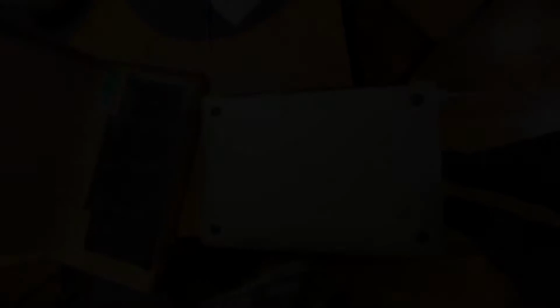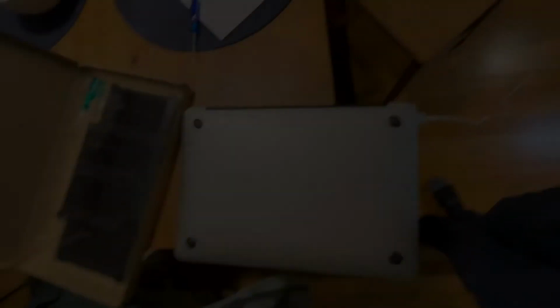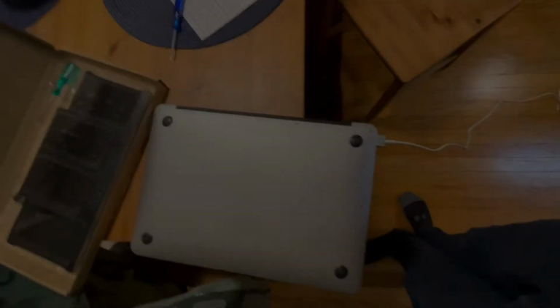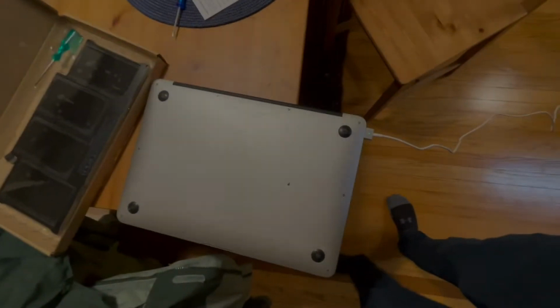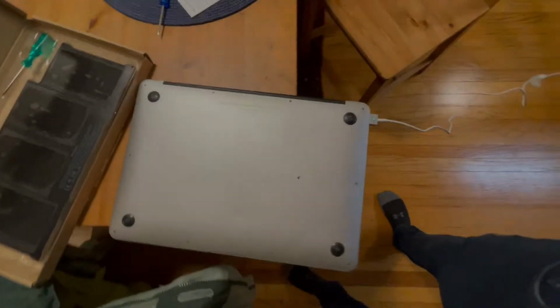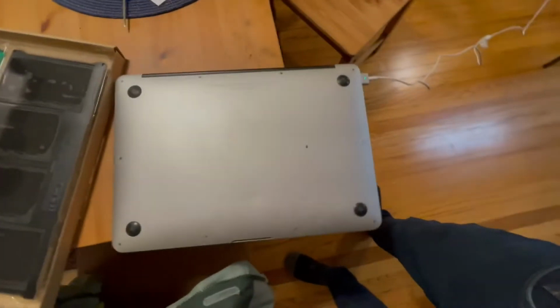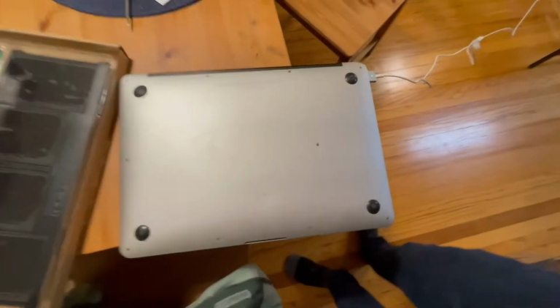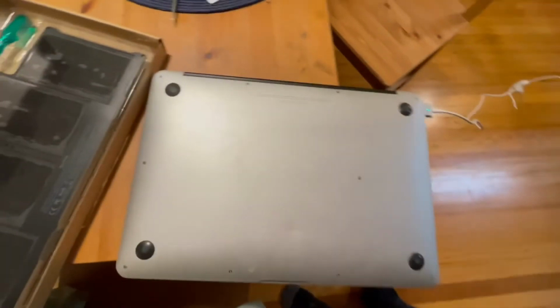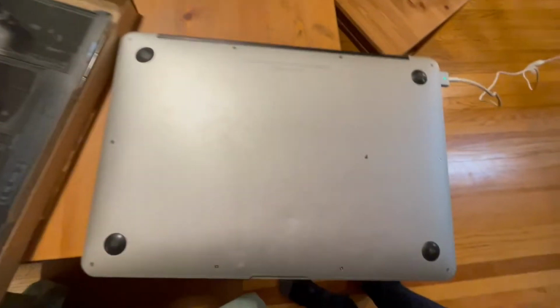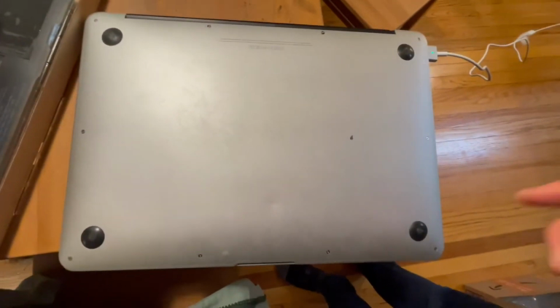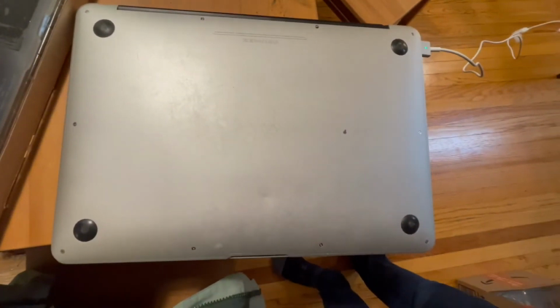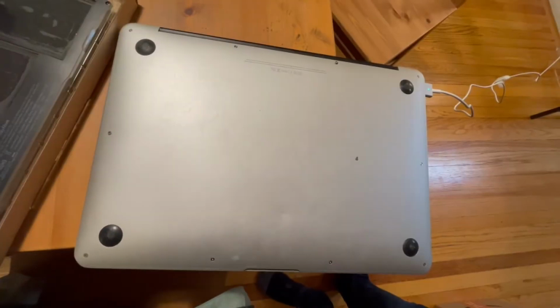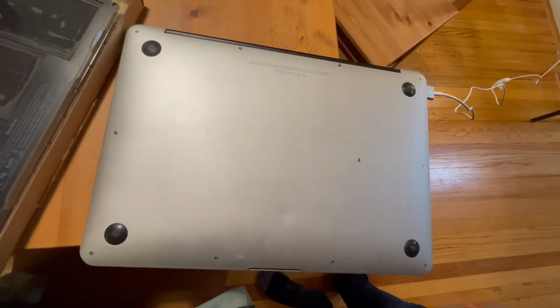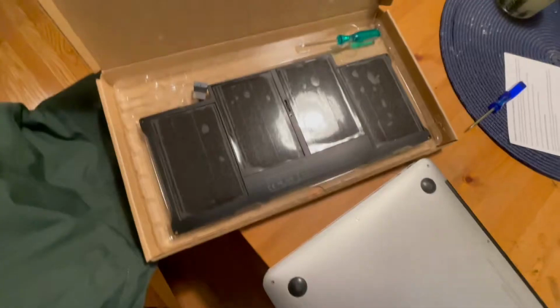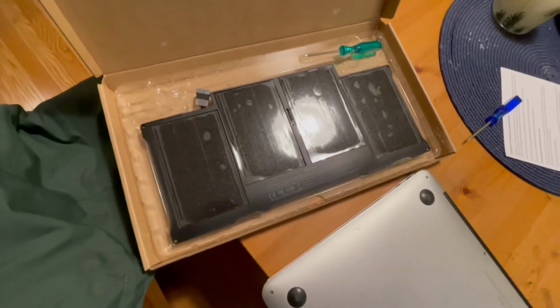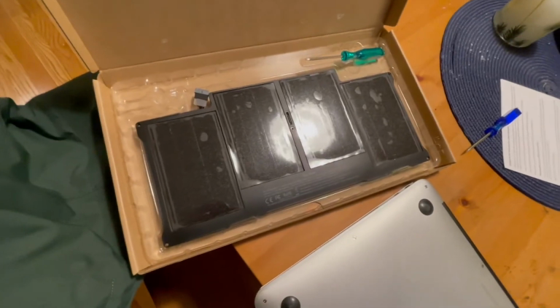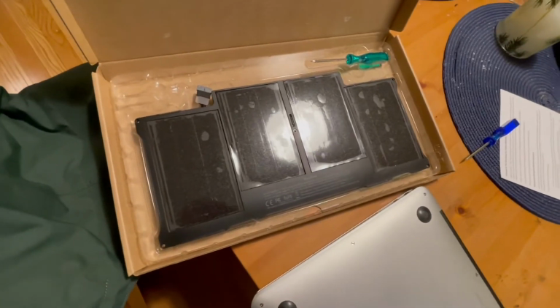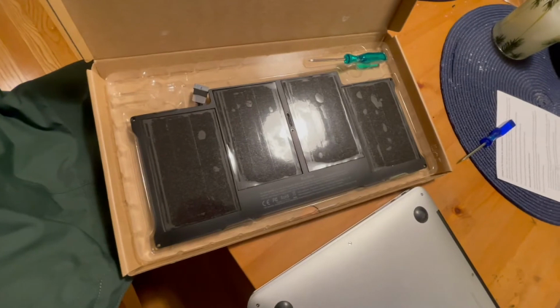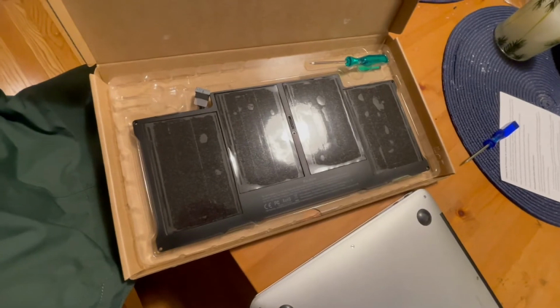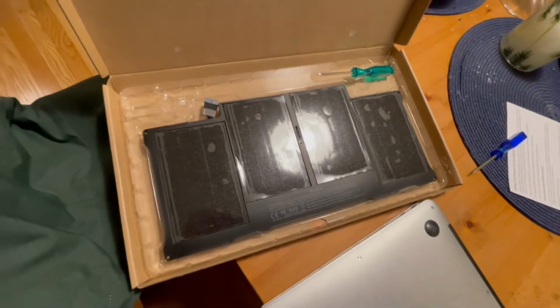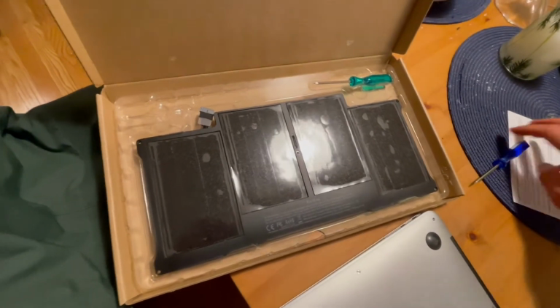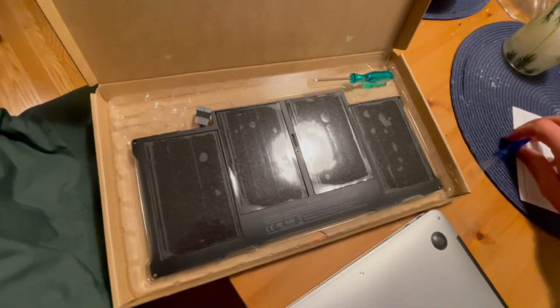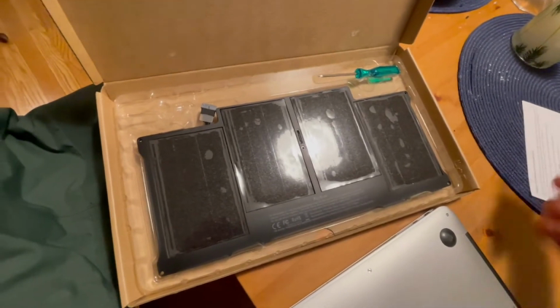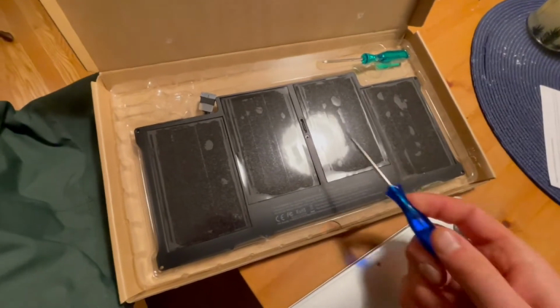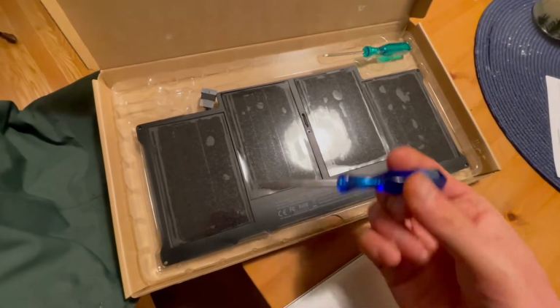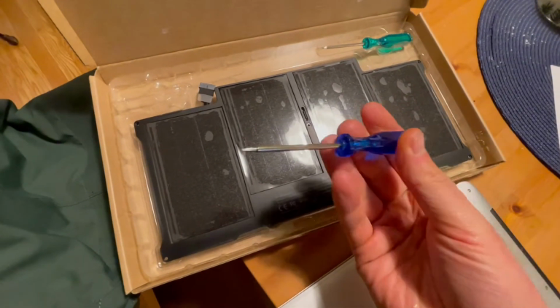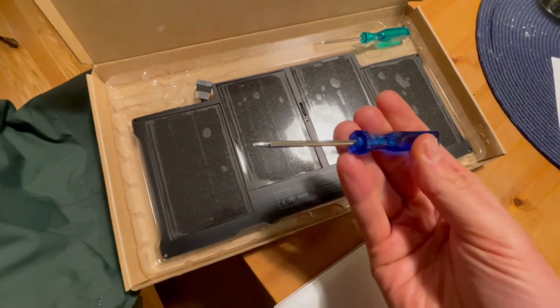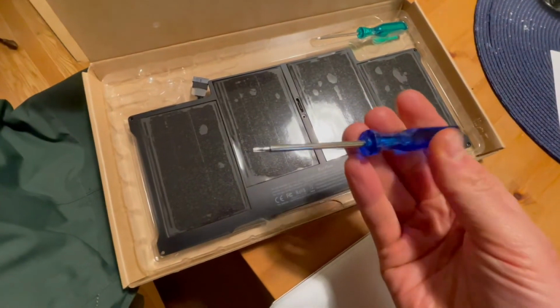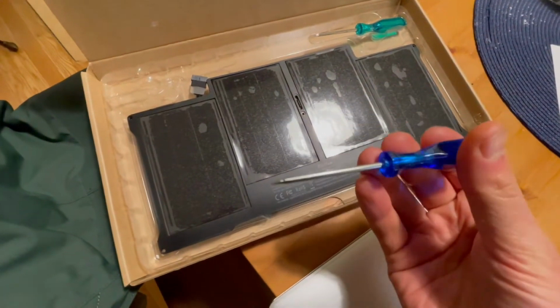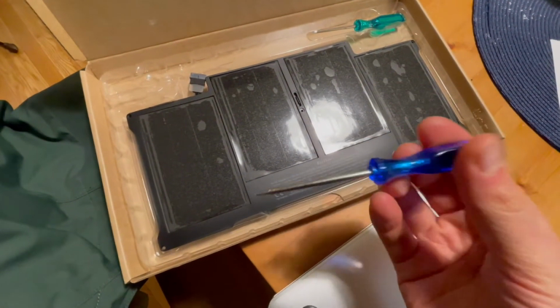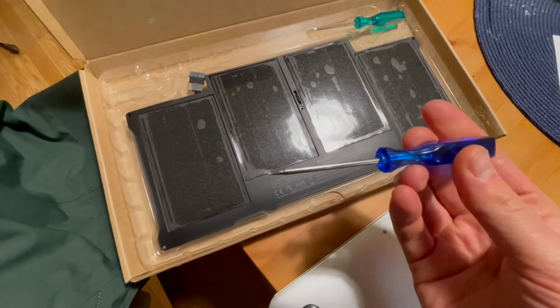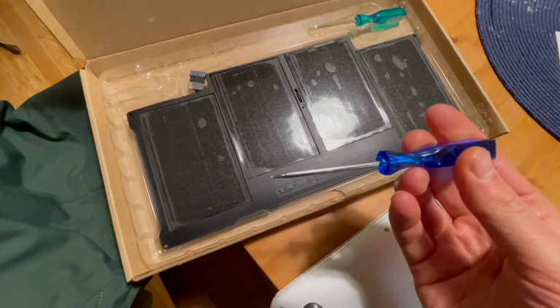We have a 2012 MacBook Air and we need to replace the battery. The battery is found in the link in the description below. The kit comes with the required screwdrivers.